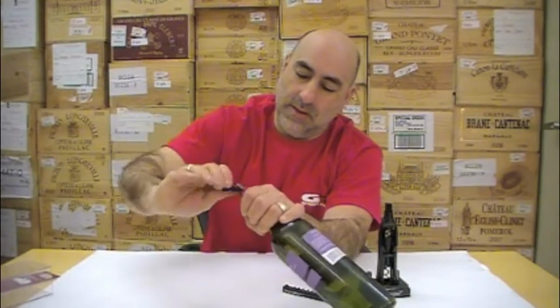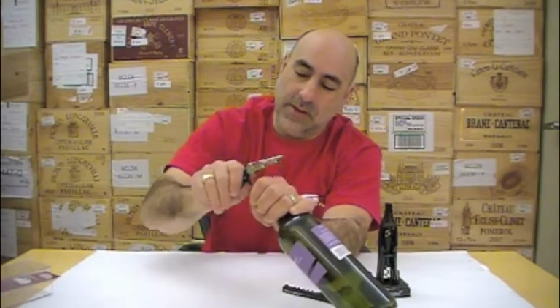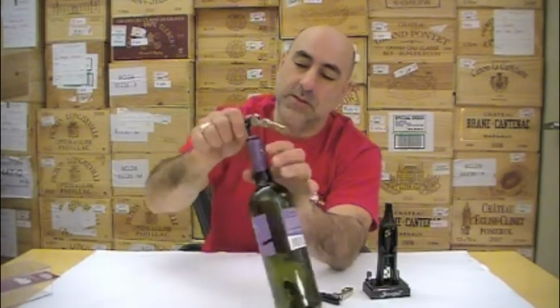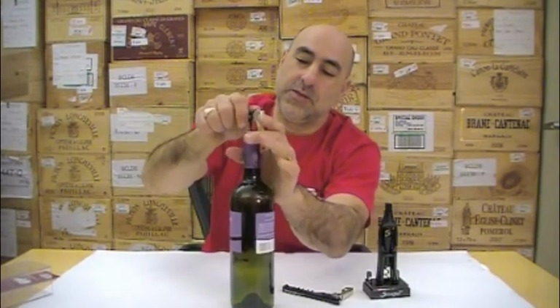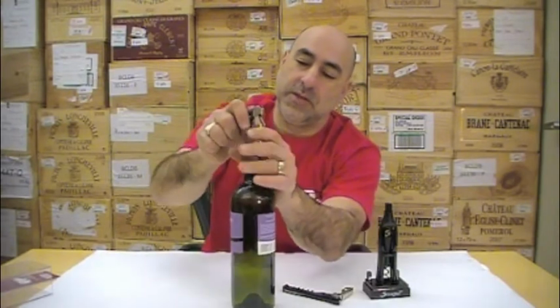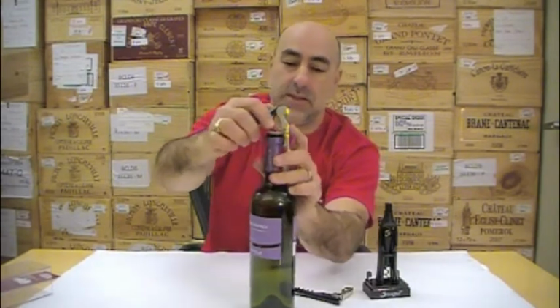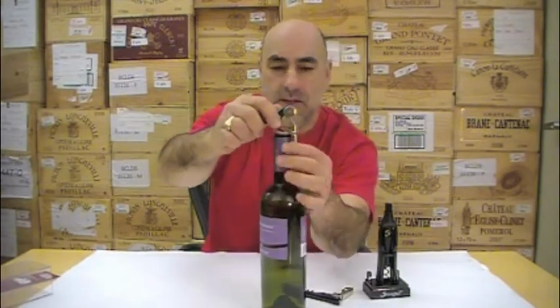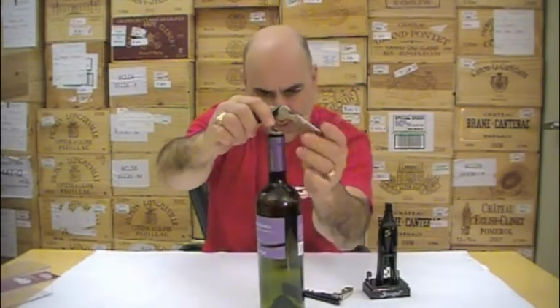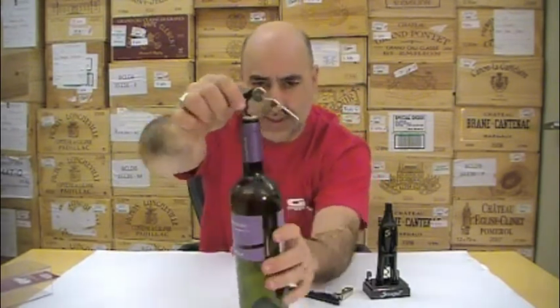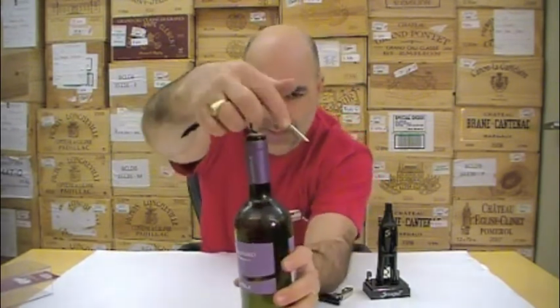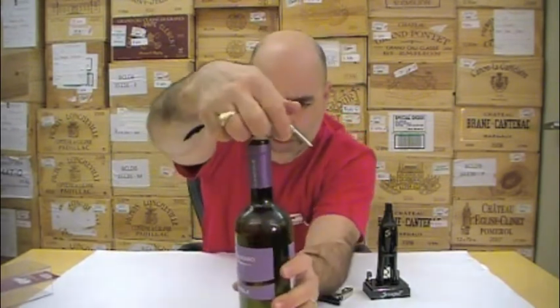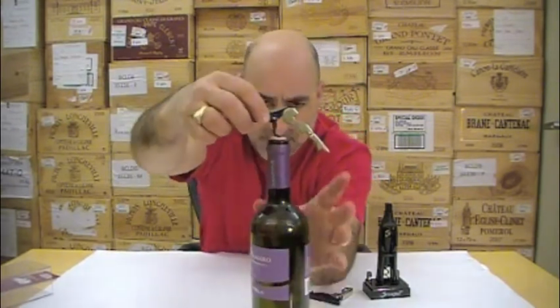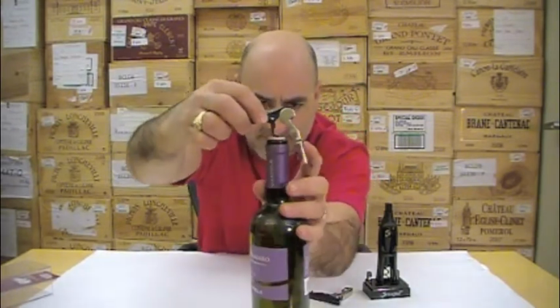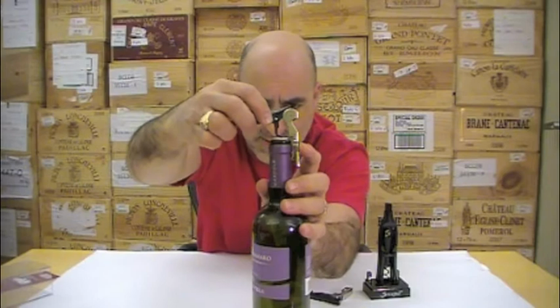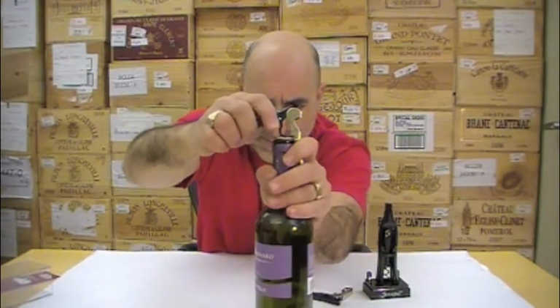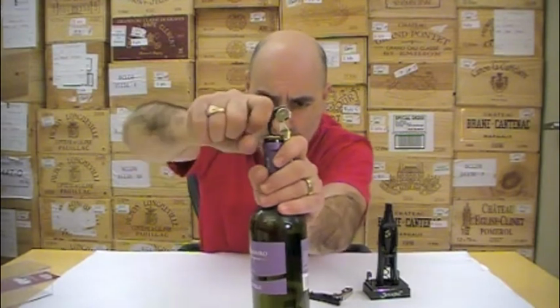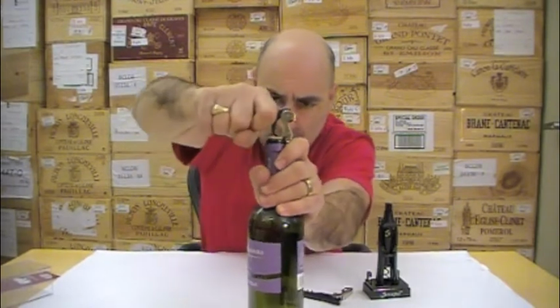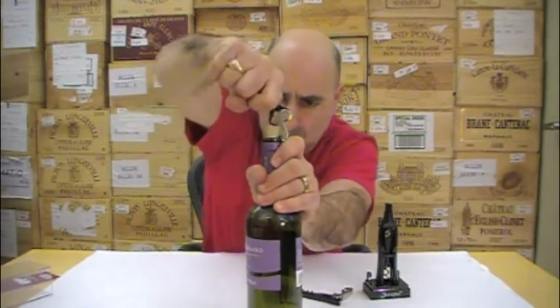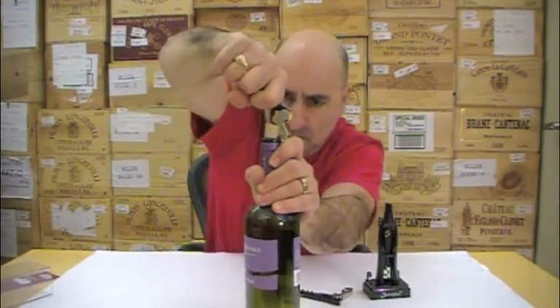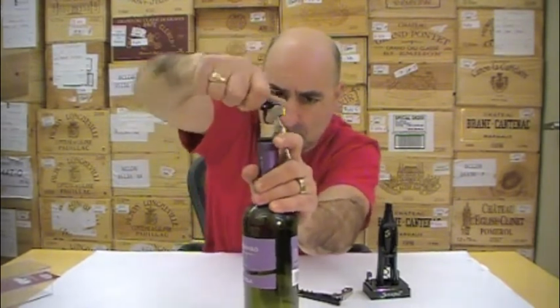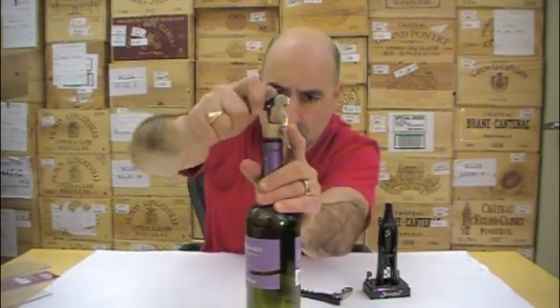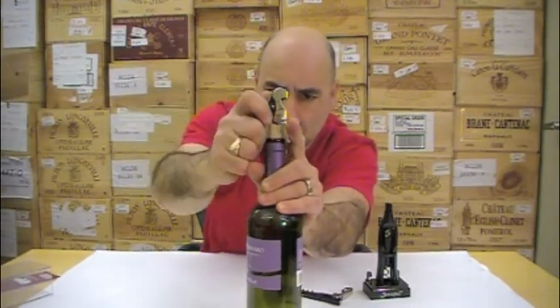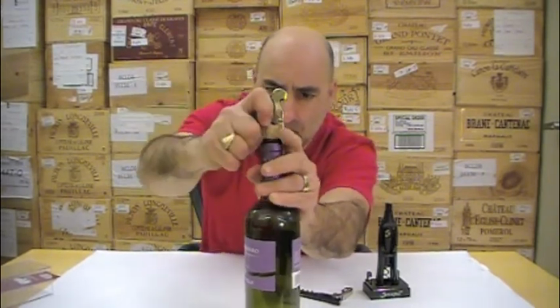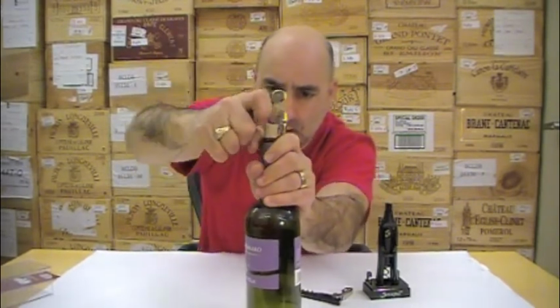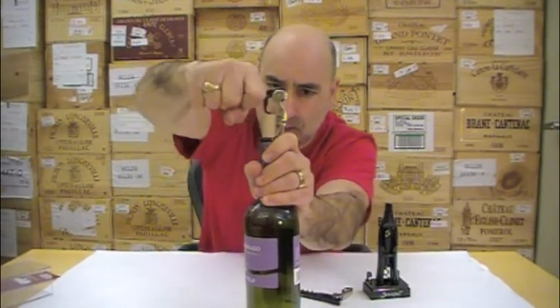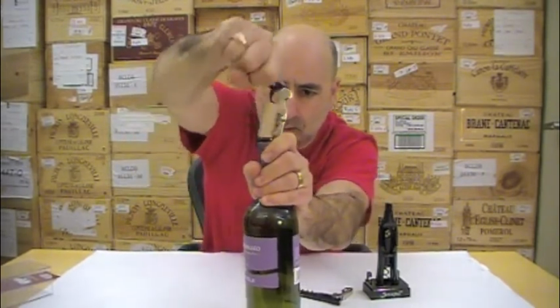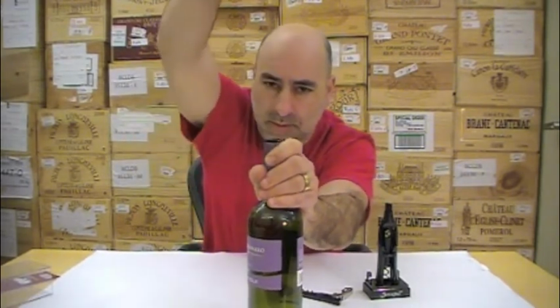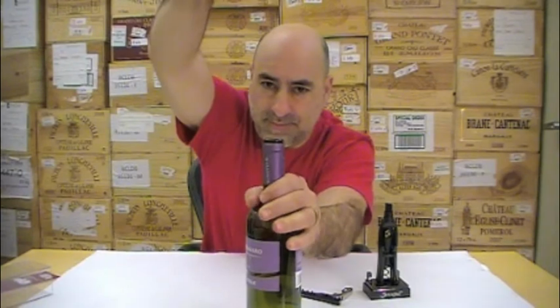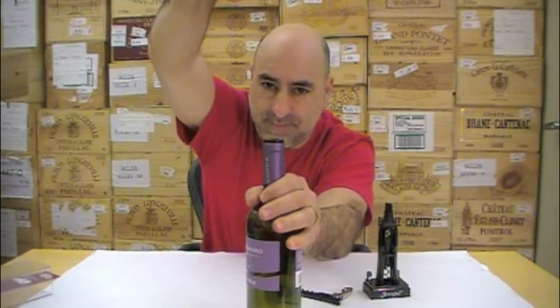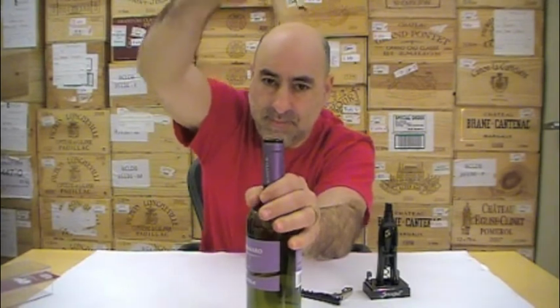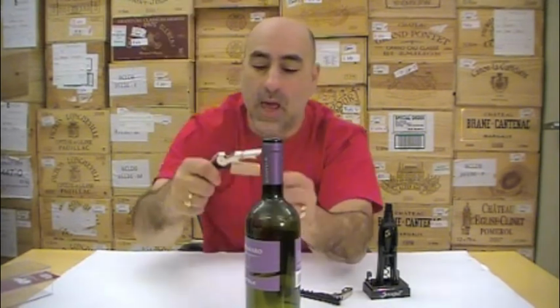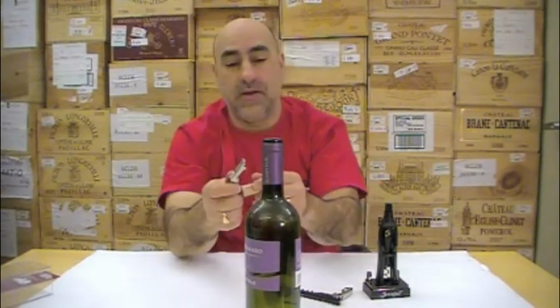Now here's the two-stage process. You see the little lips here — it fits here, it's one, two, and it's out.